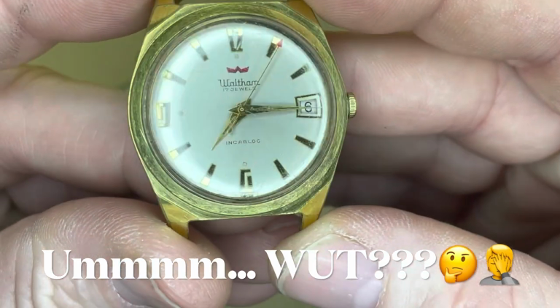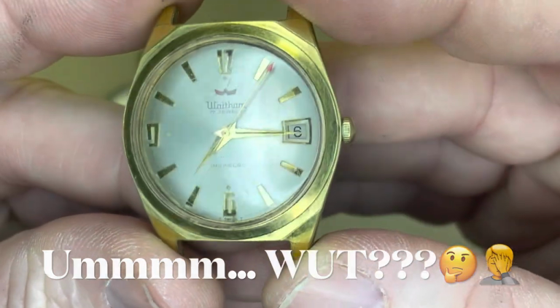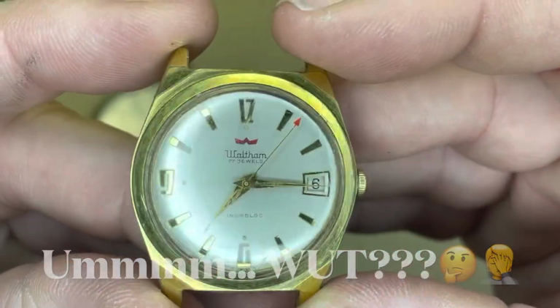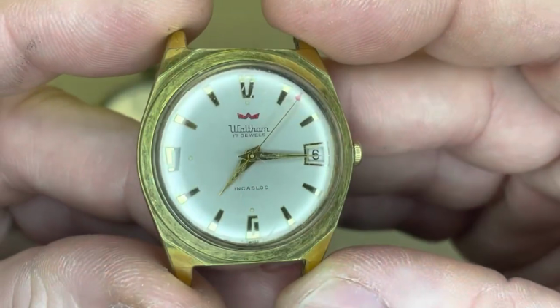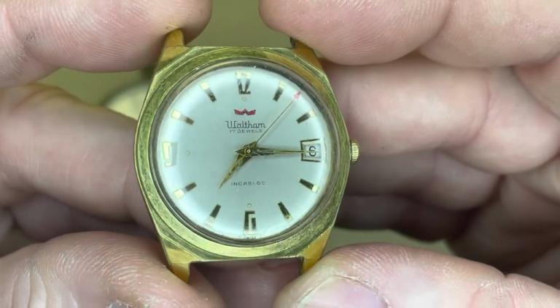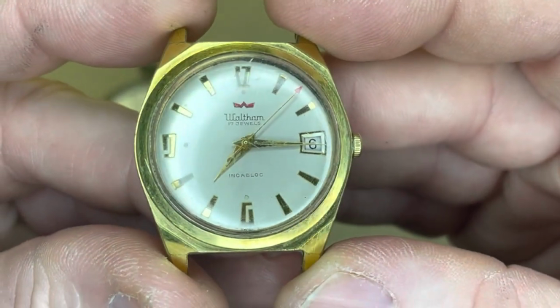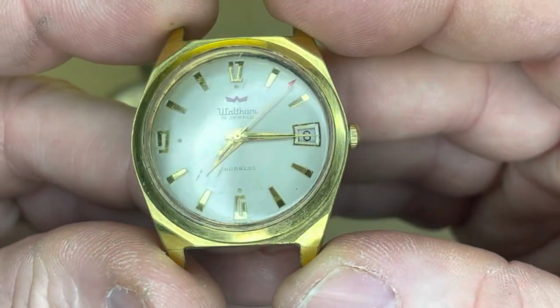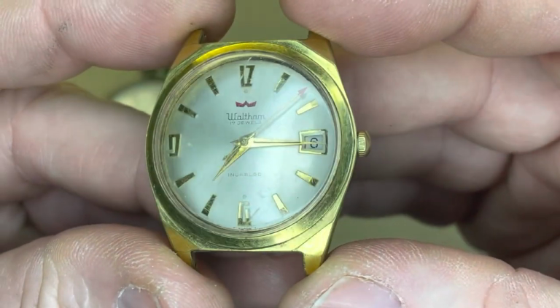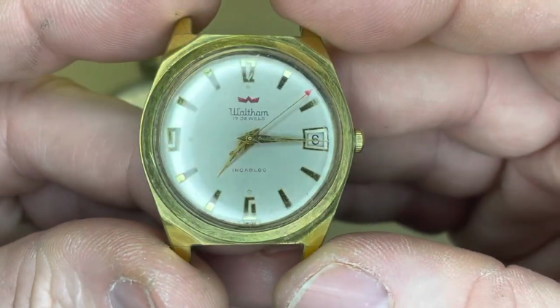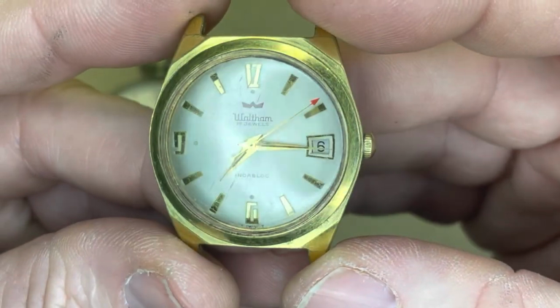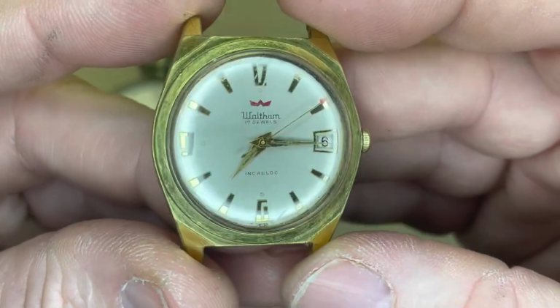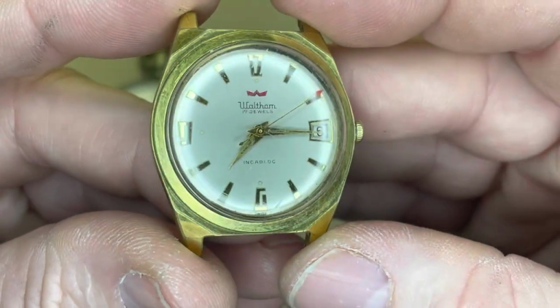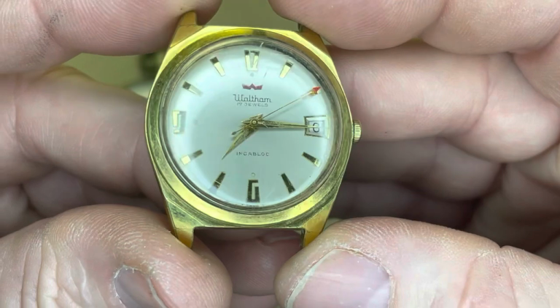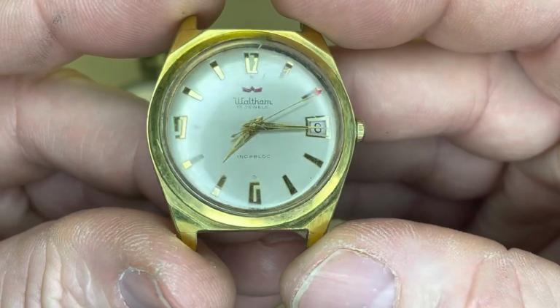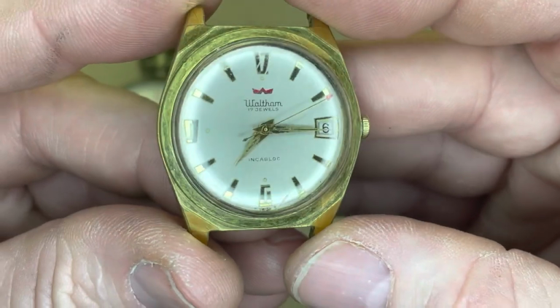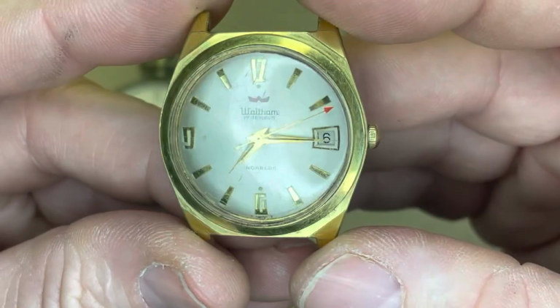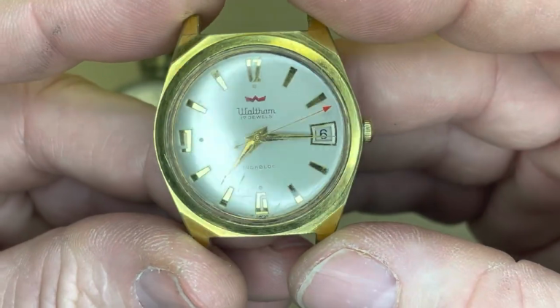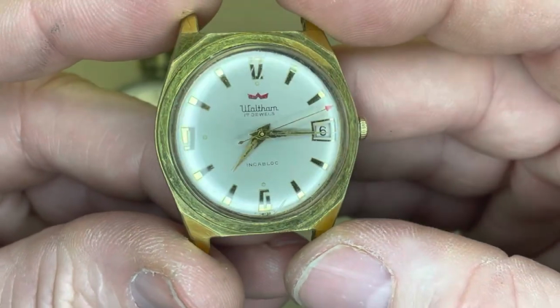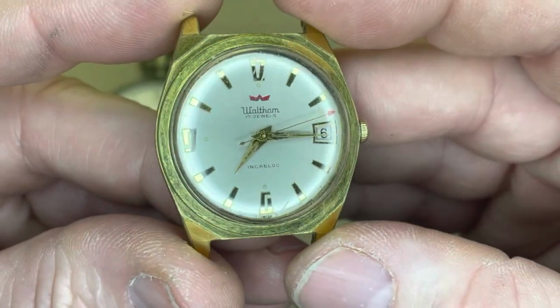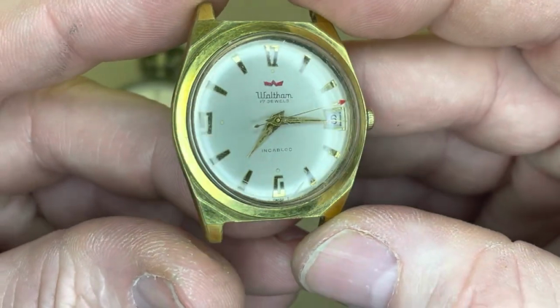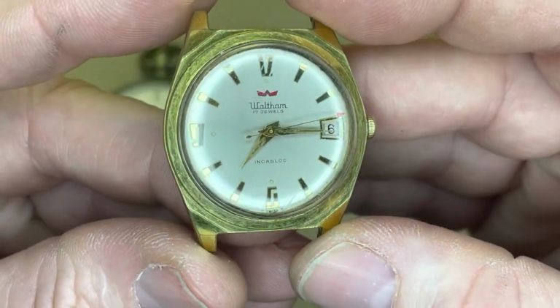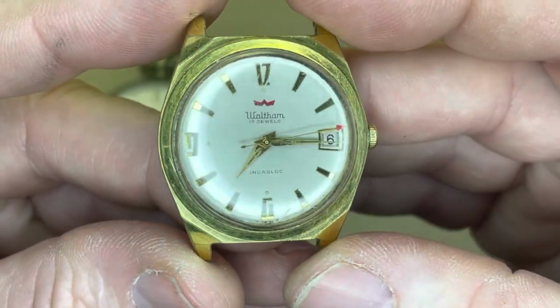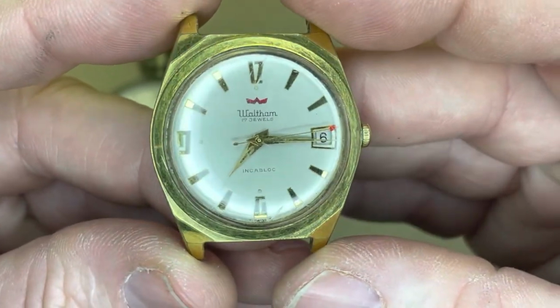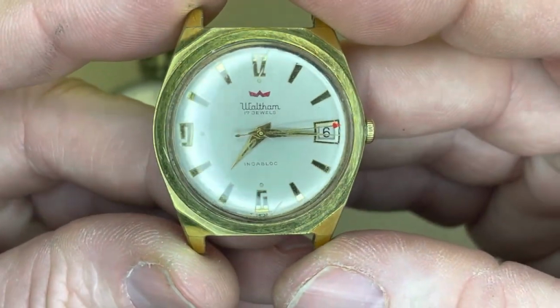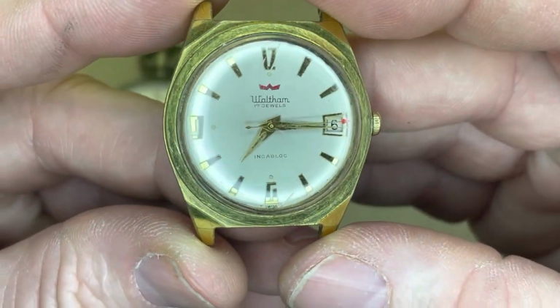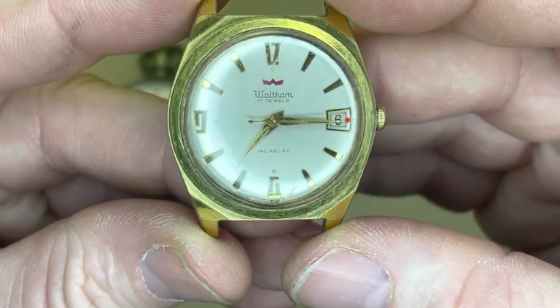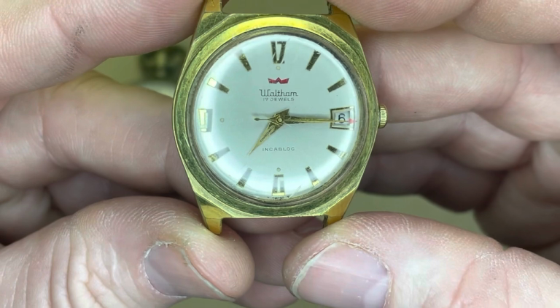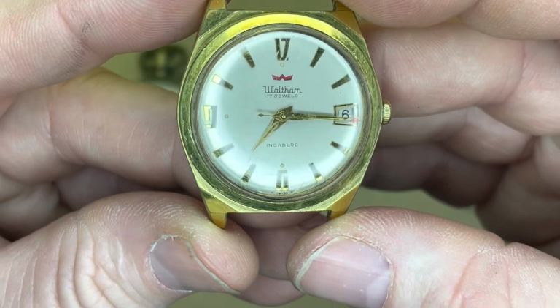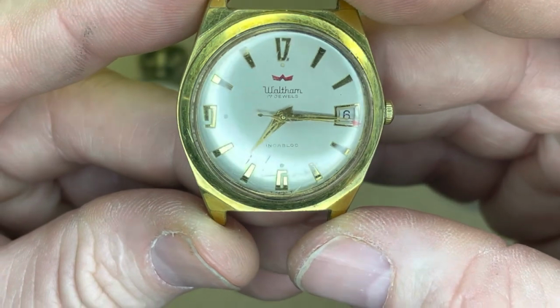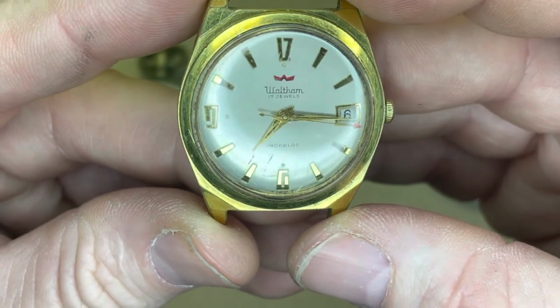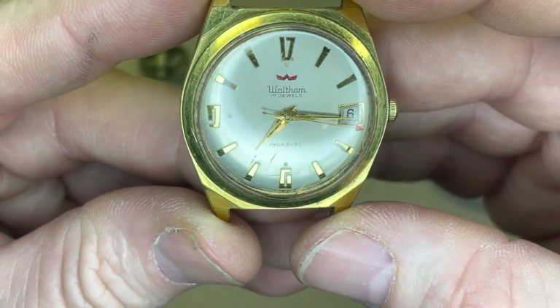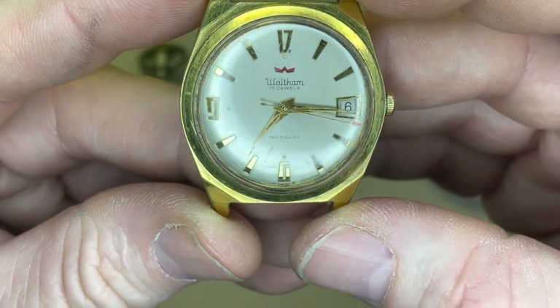Judging by the Art Deco letters — or numbers — at the 12, 9, and 6, this is a 1940s era Waltham. Beautiful watch.